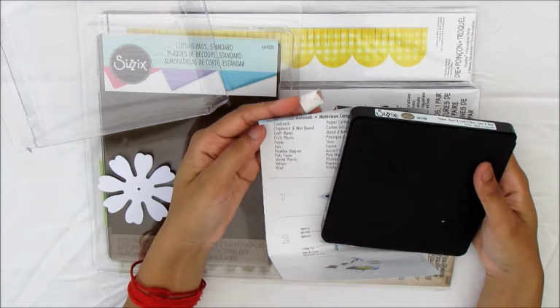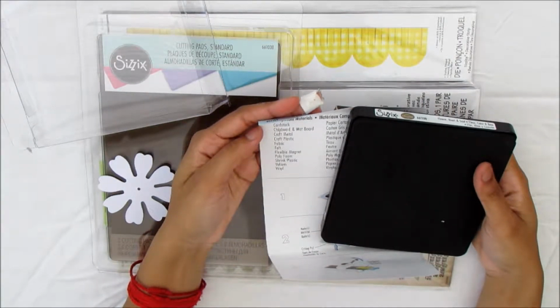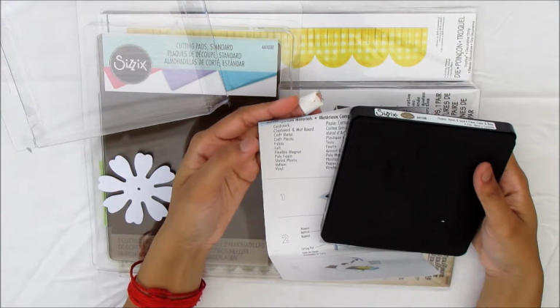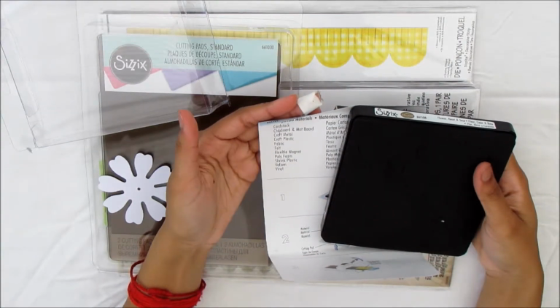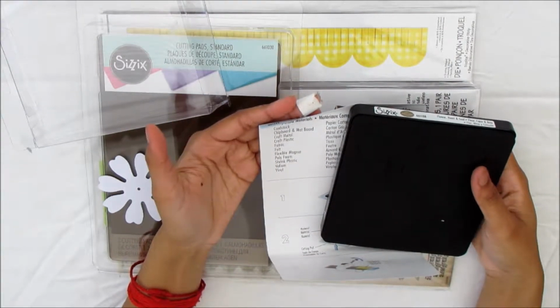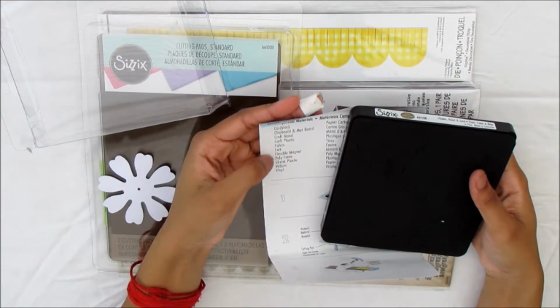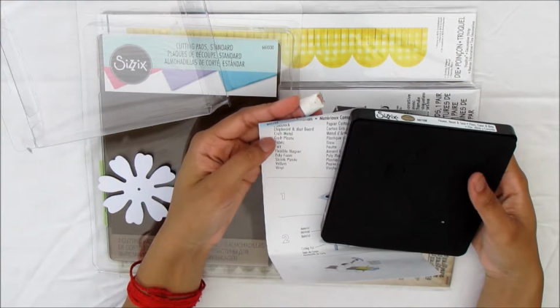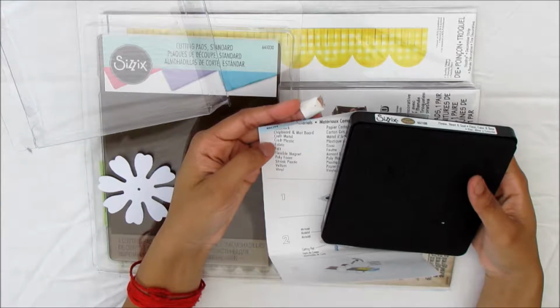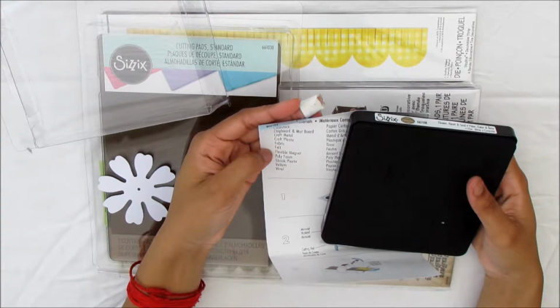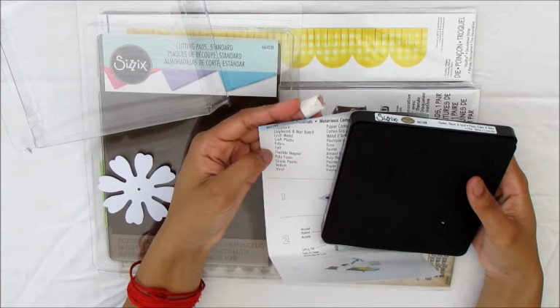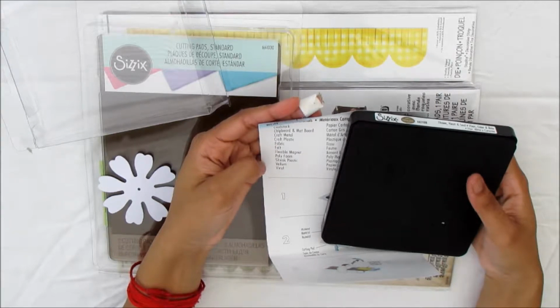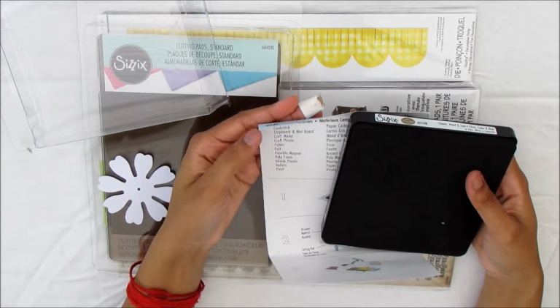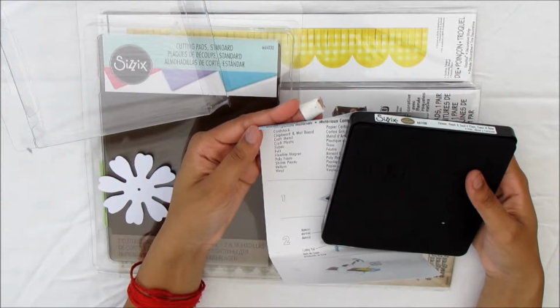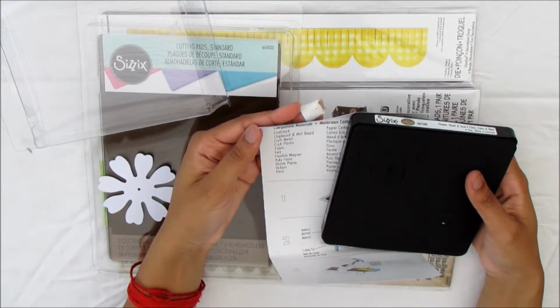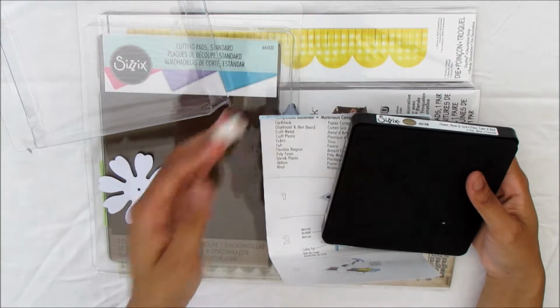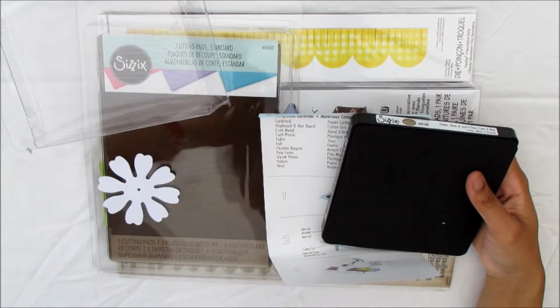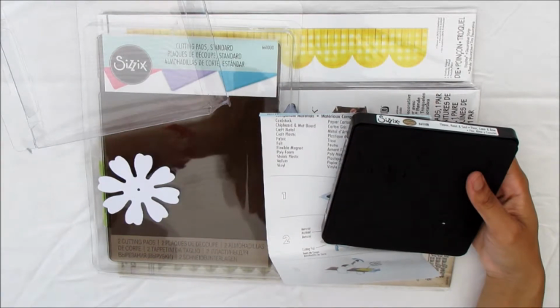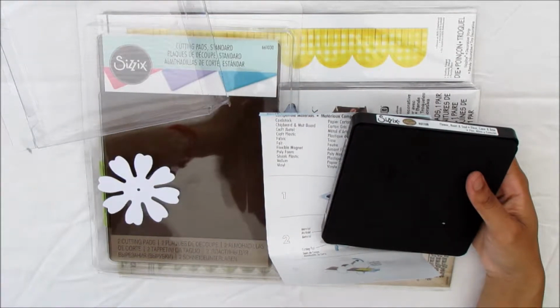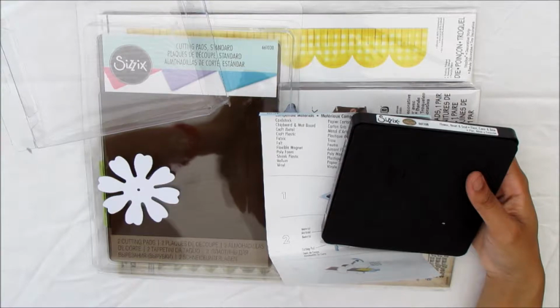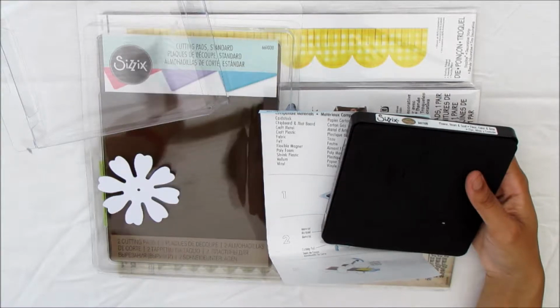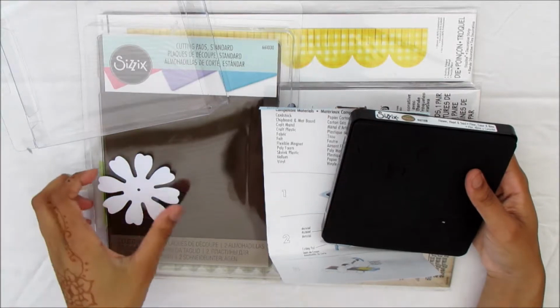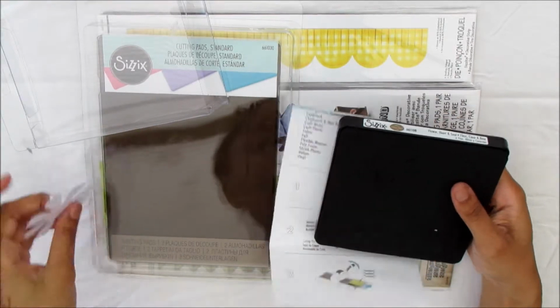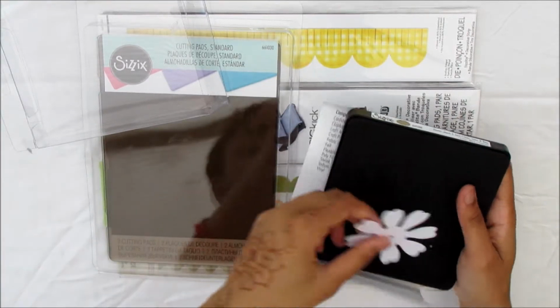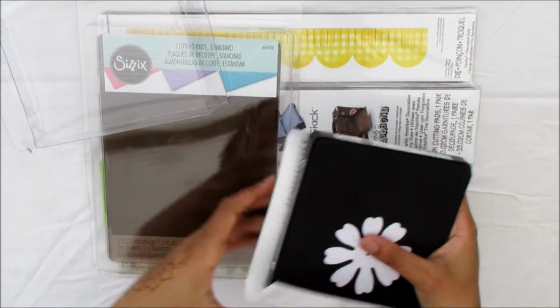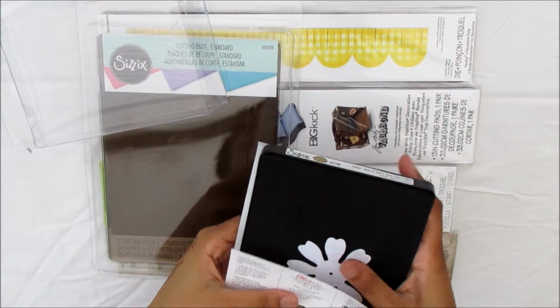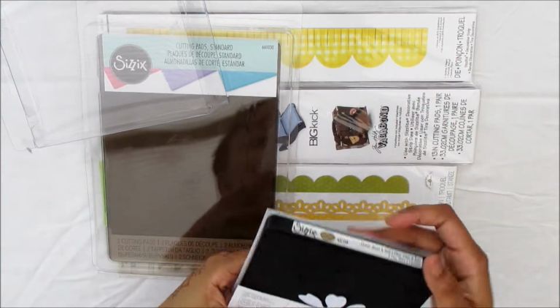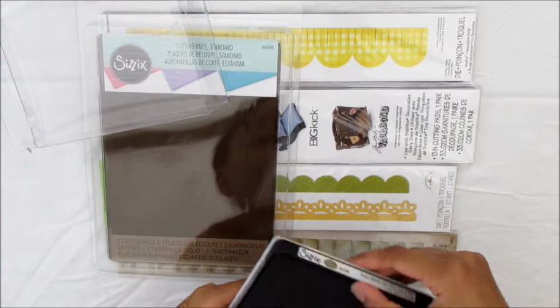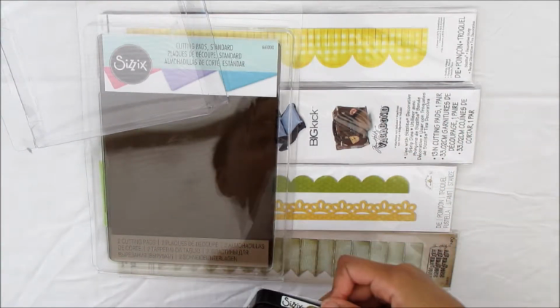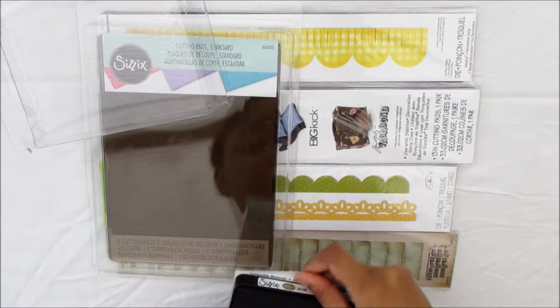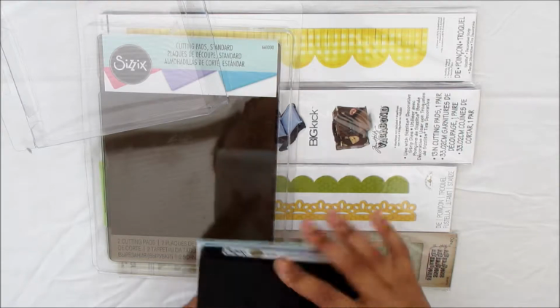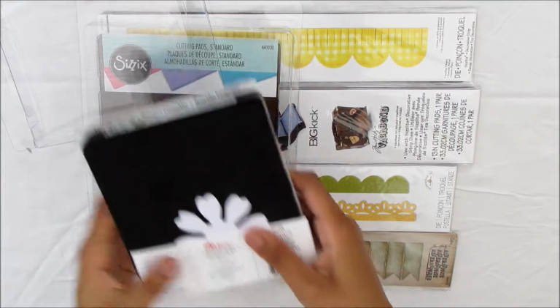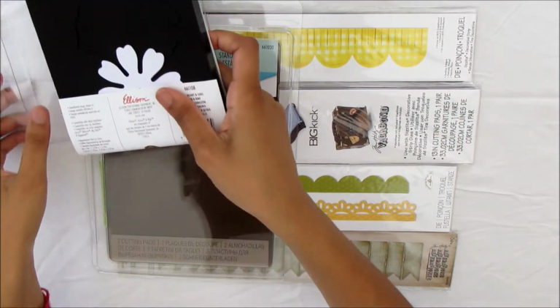It says it can cut quite a few things: cardstock, chipboard and matboard, craft metal, craft plastic, fabric, felt, flexible magnet, poly foam, shrink plastic, felt and vinyl — which is exciting. I'm going to enjoy using these with different things.